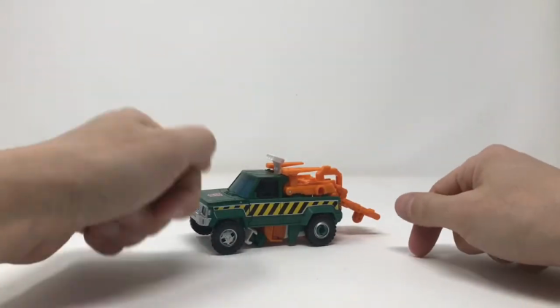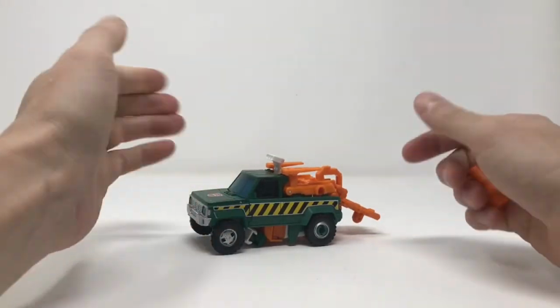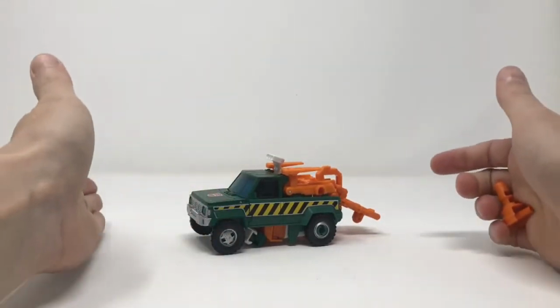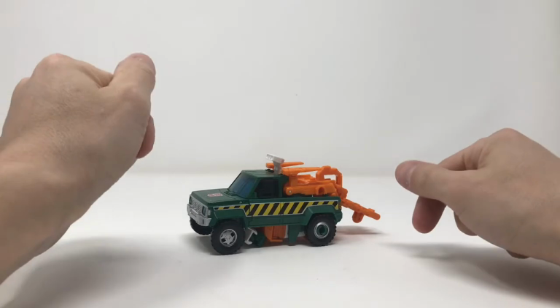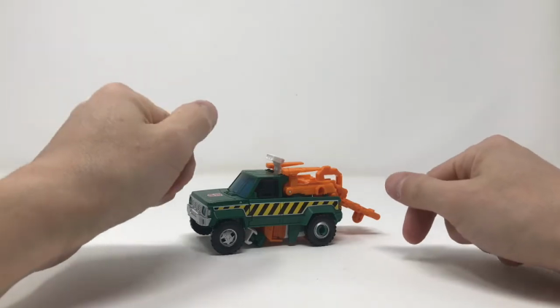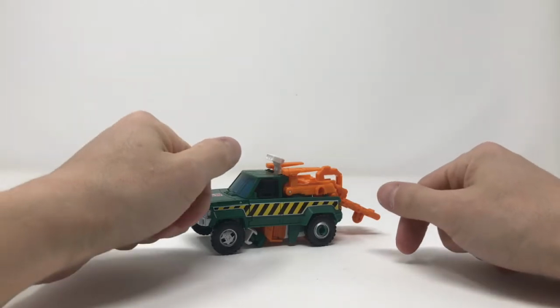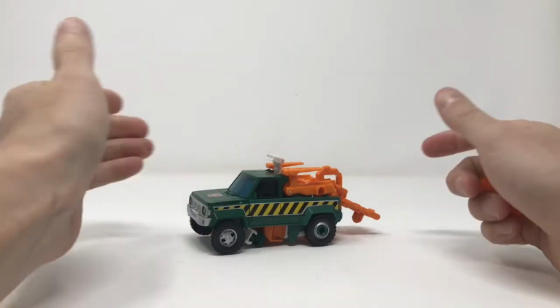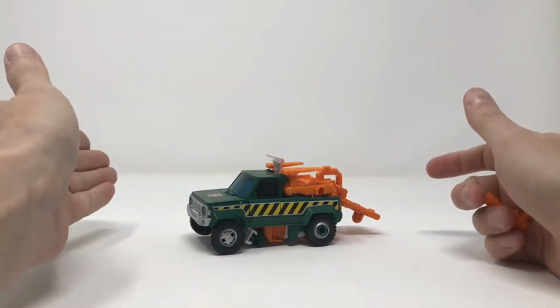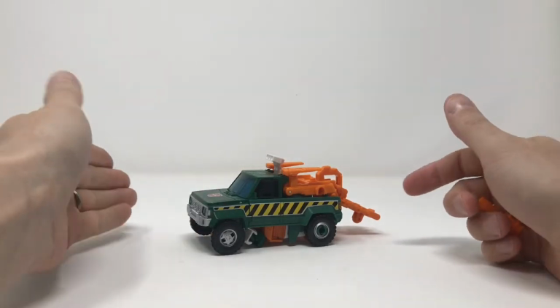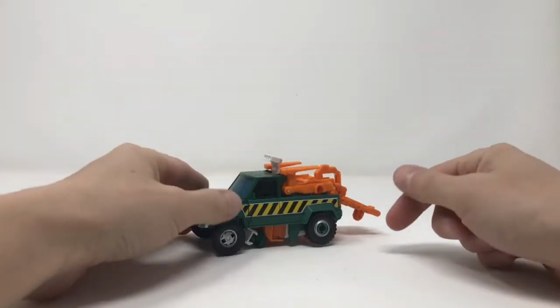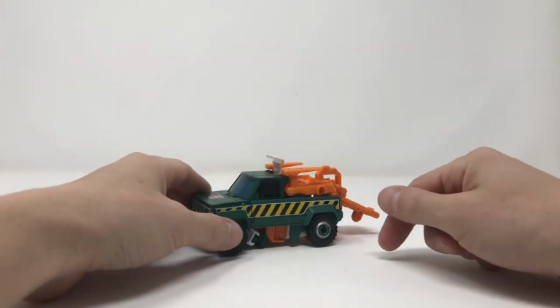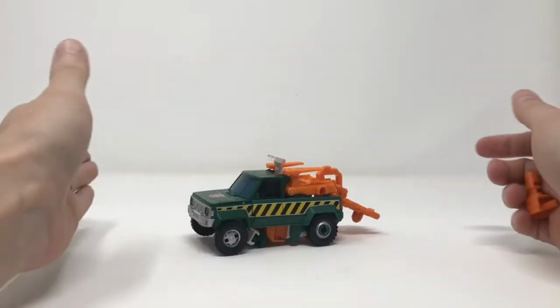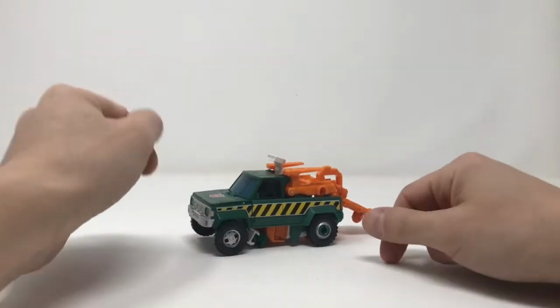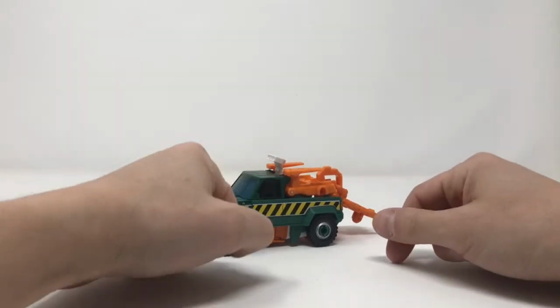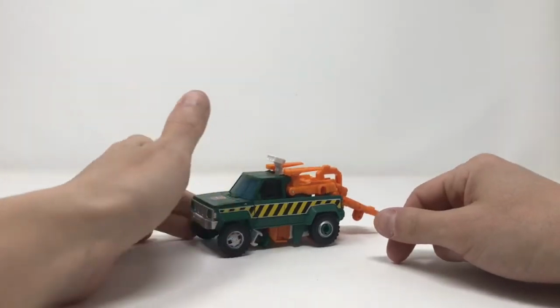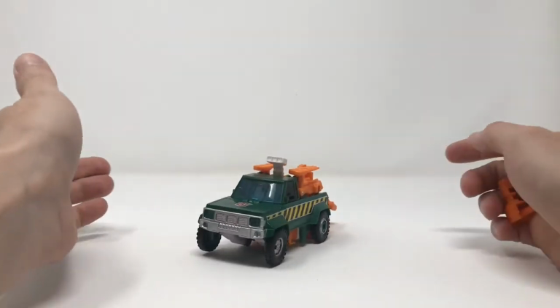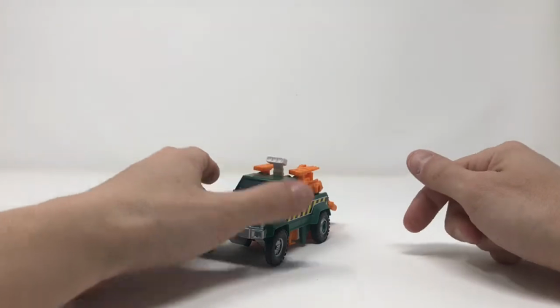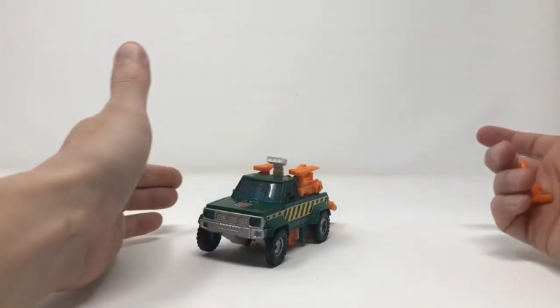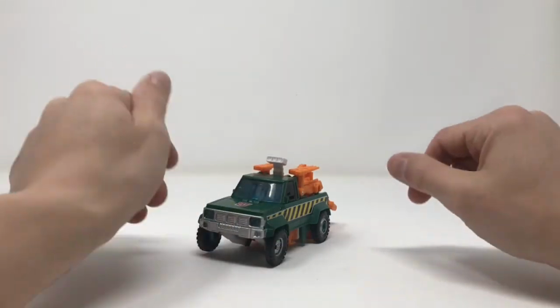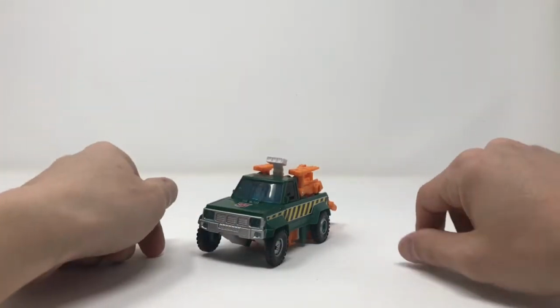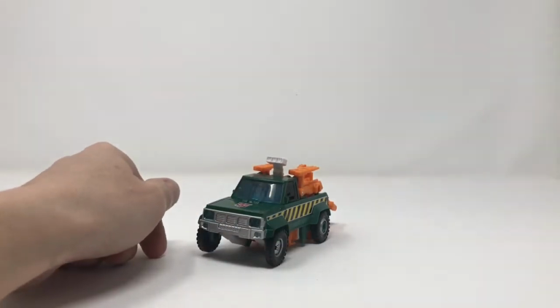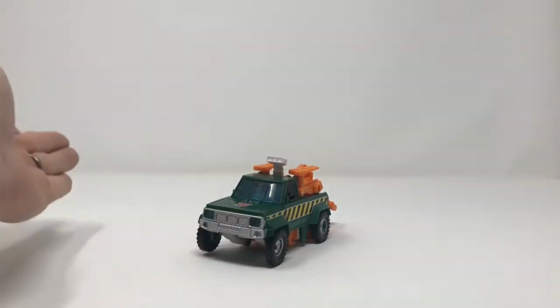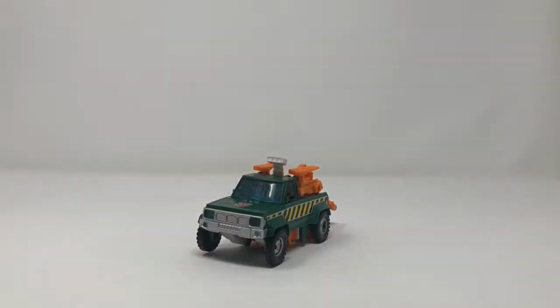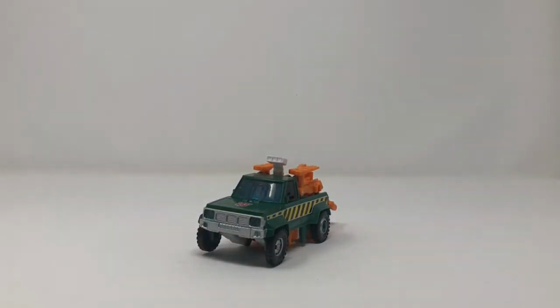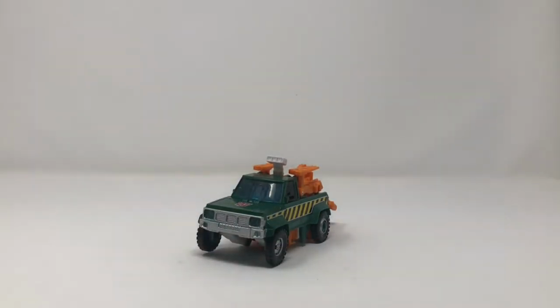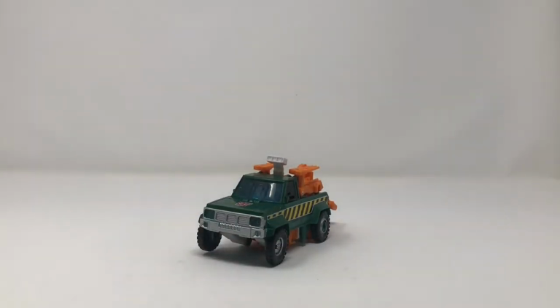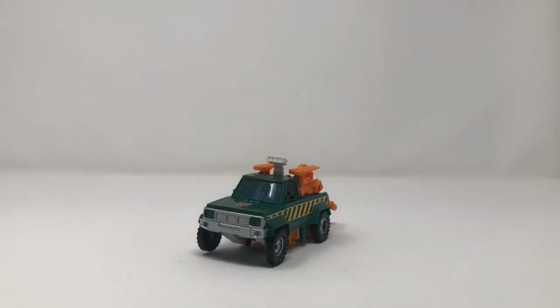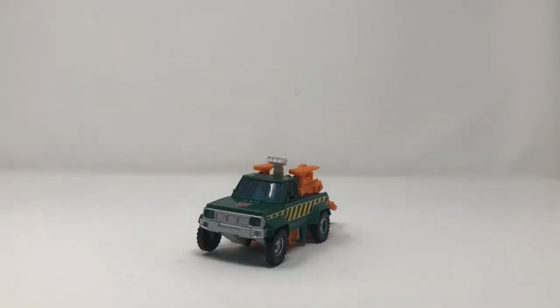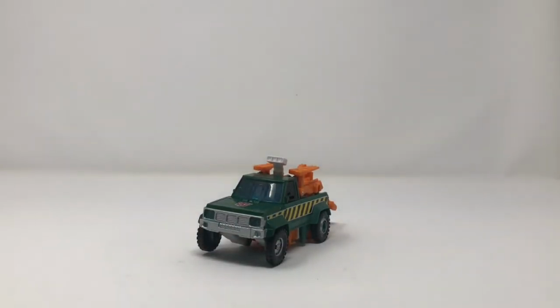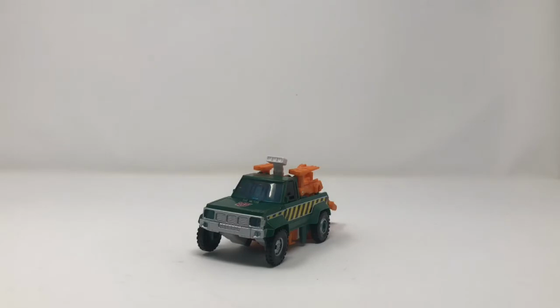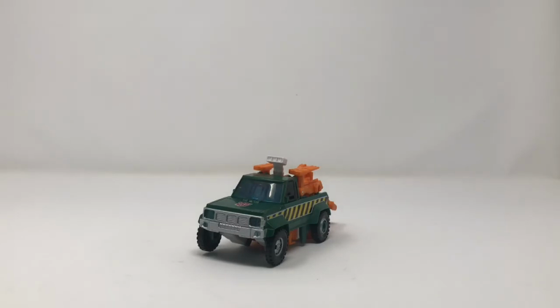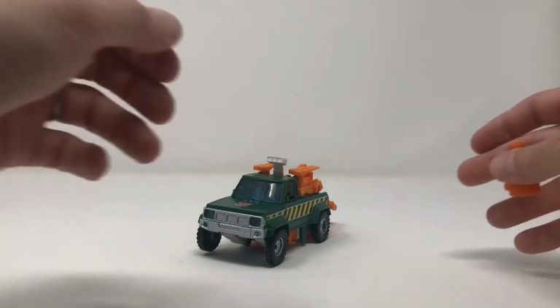I don't know, I don't like him. I mean, it is Hoist — get him to fill the void of a Generation One accurate Hoist. But if you're happy with the previous generation, there's no reason to replace this guy. I got mine from Big Tin Robot Toys and Collectibles — check them out in the link below.